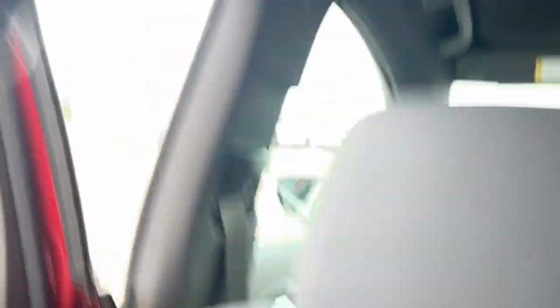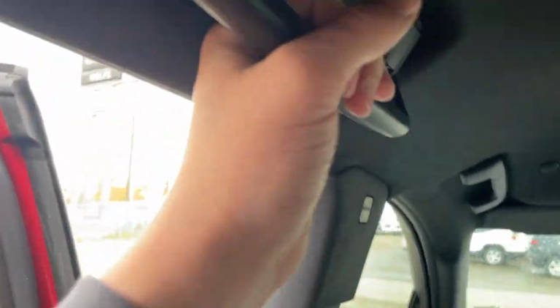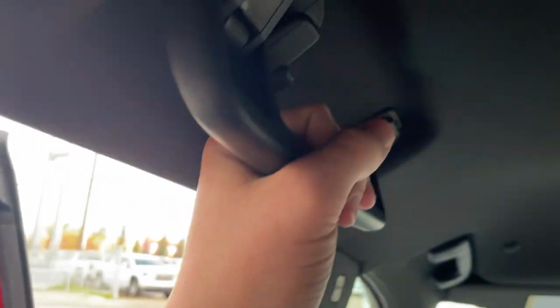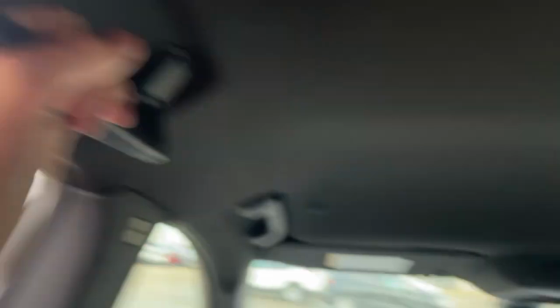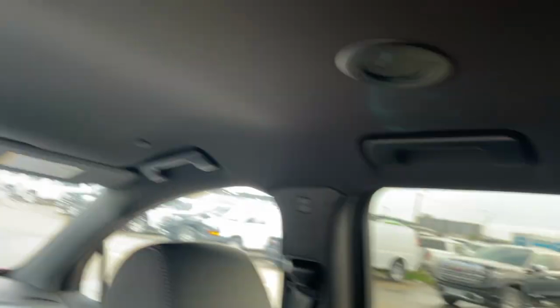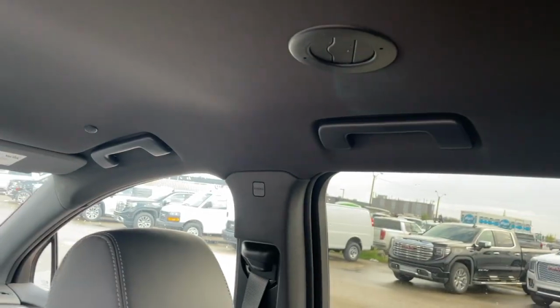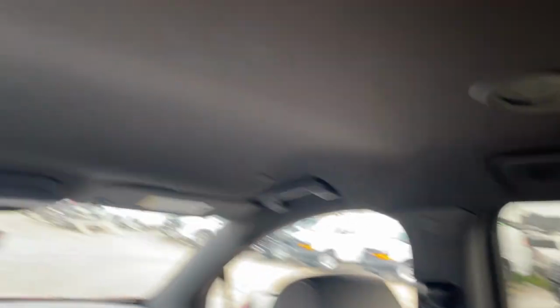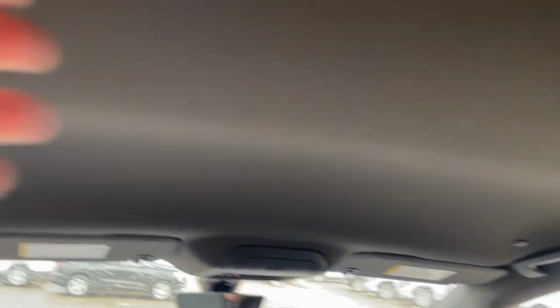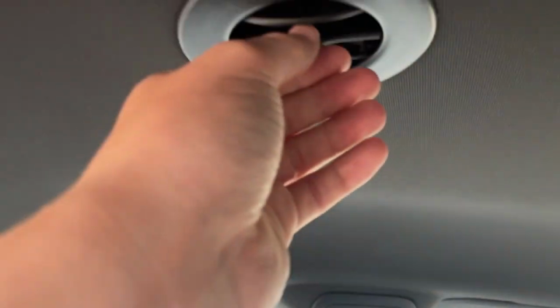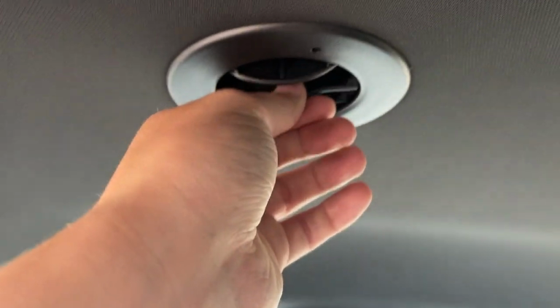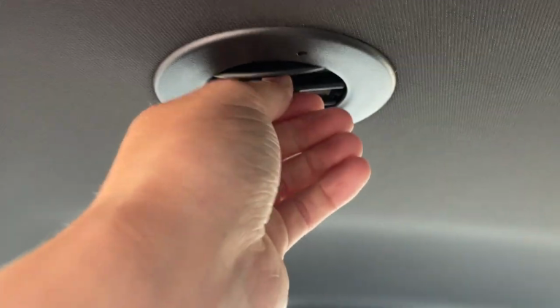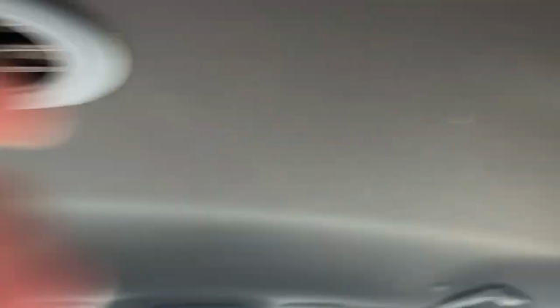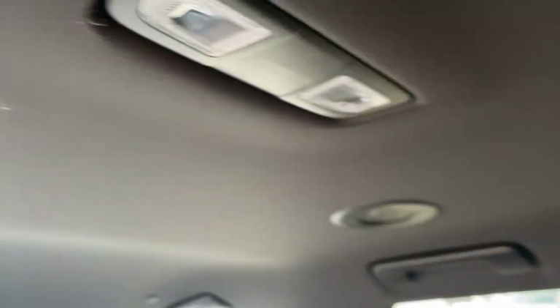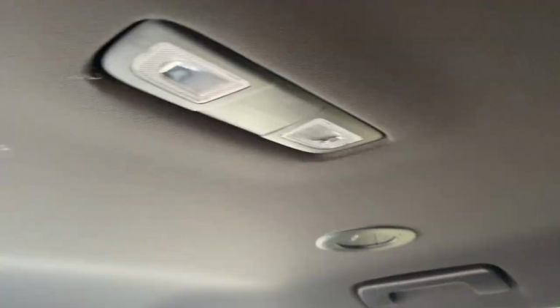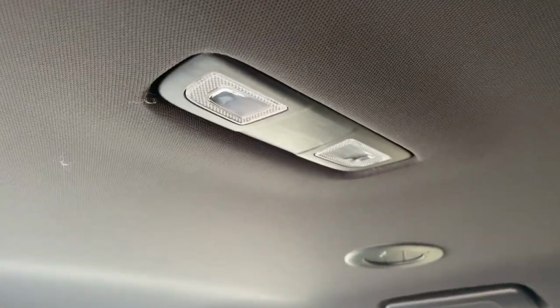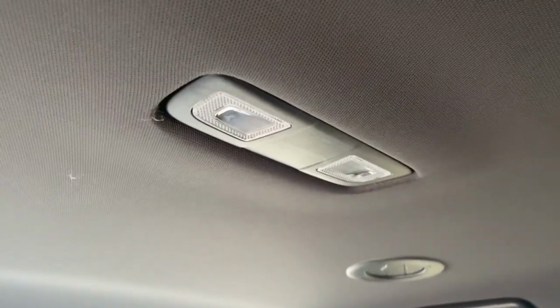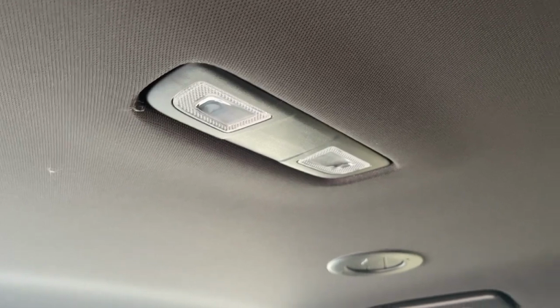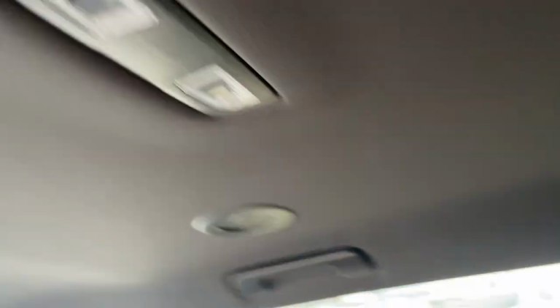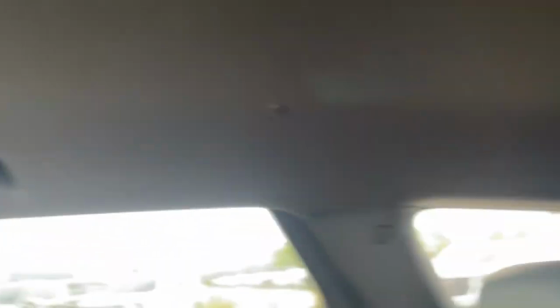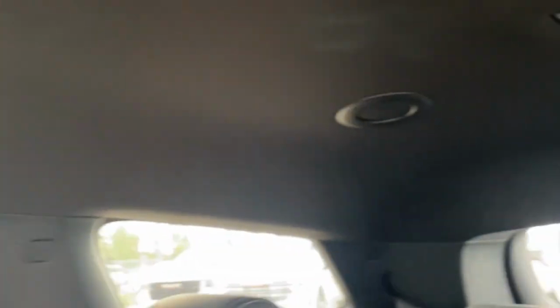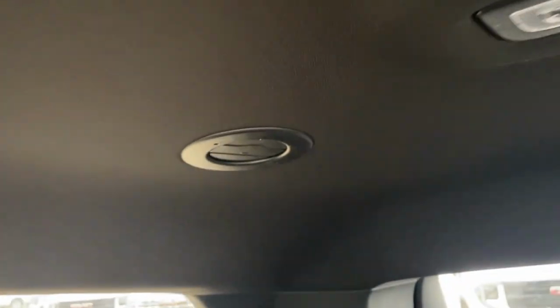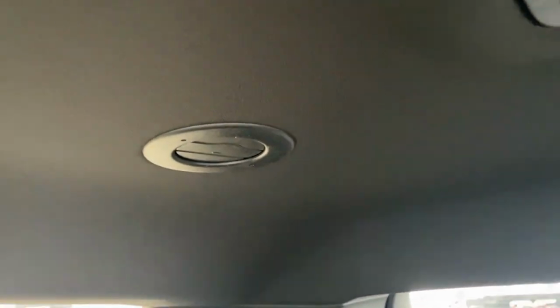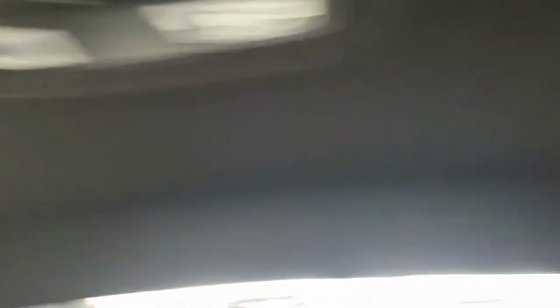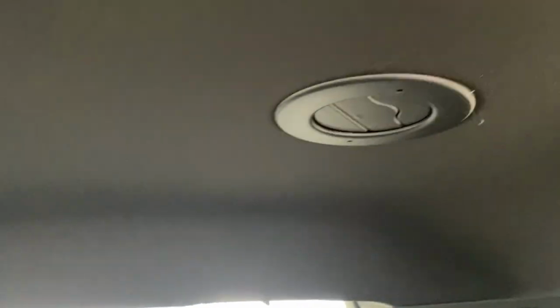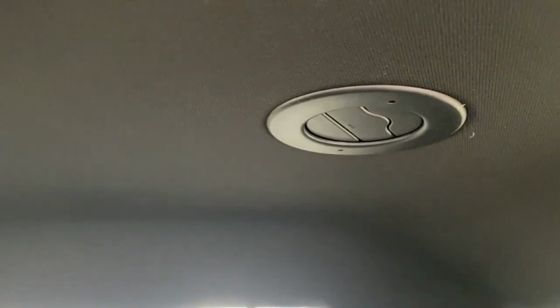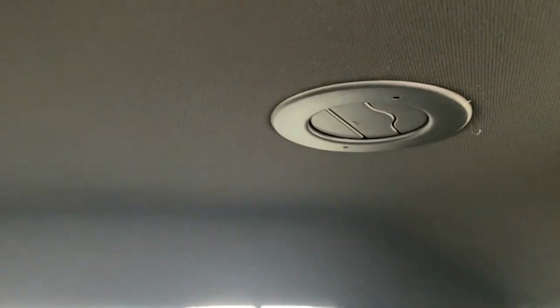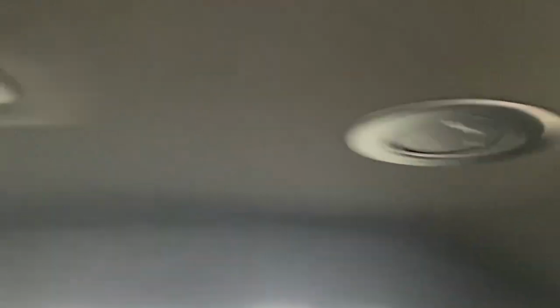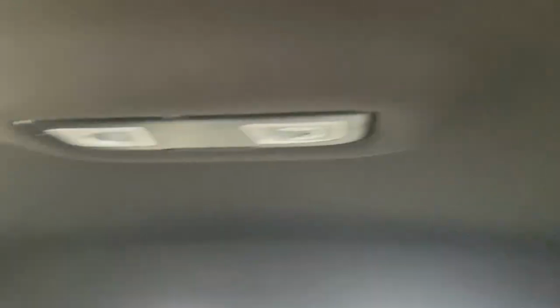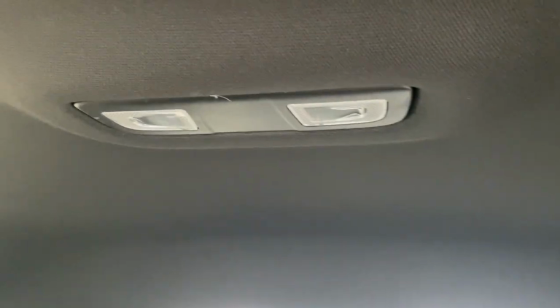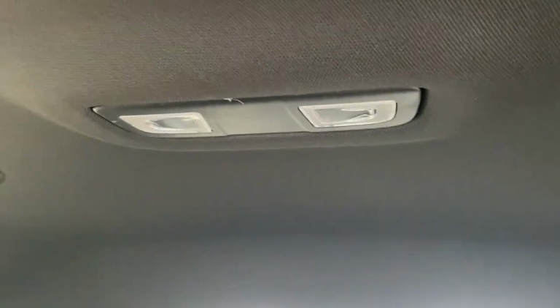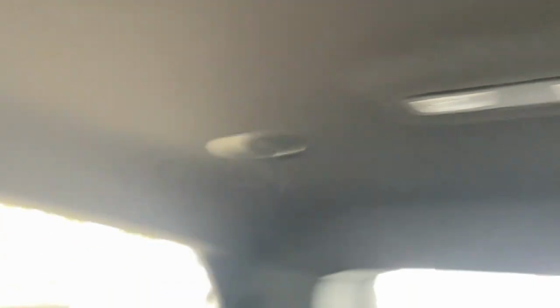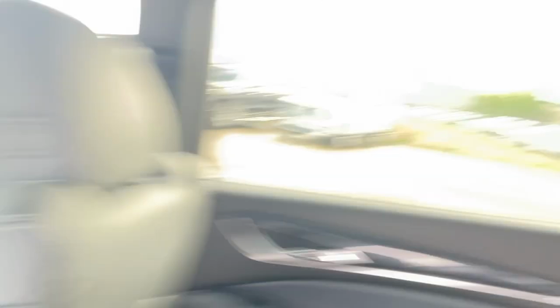On the other side we have handles paired with a vent at the top and two dome lights in the middle. The back is the same setup — two vents on either side with dome lights at the top.